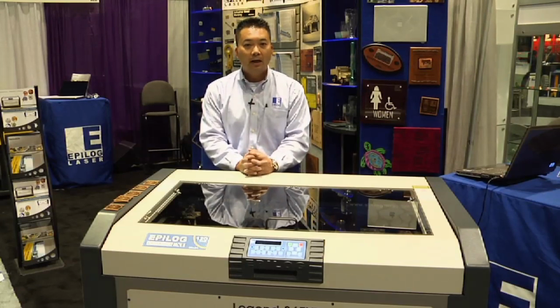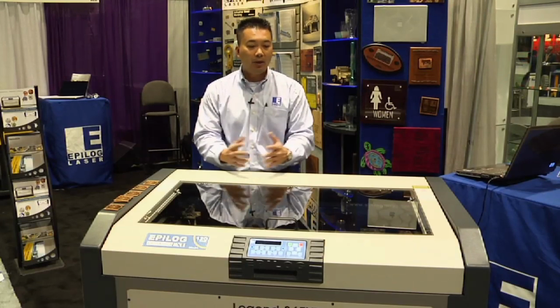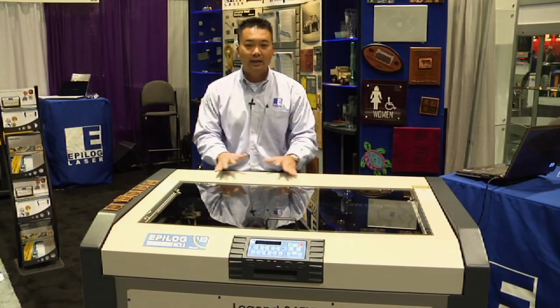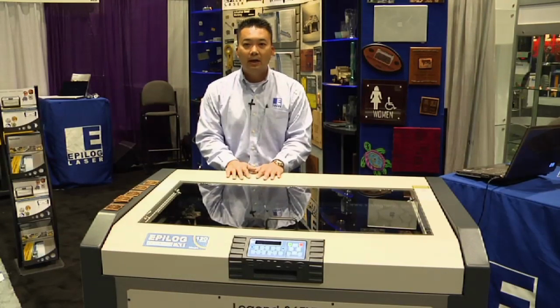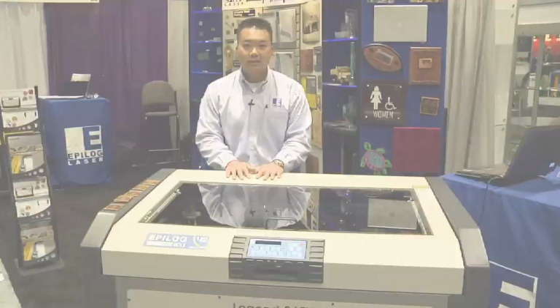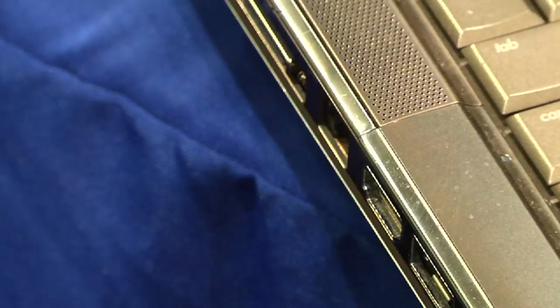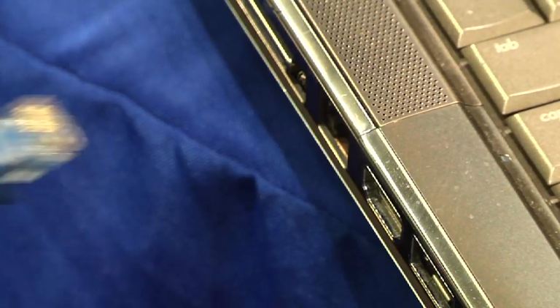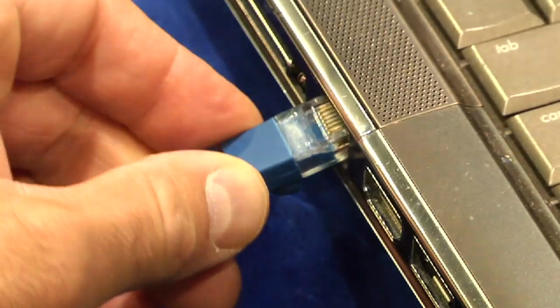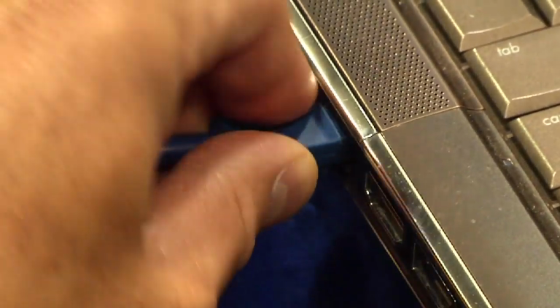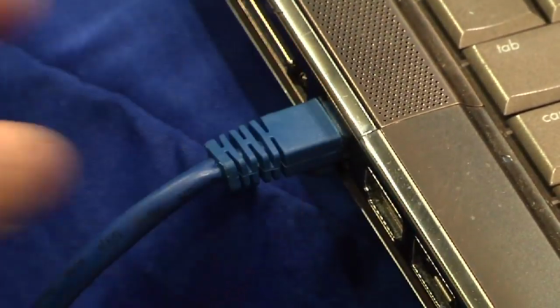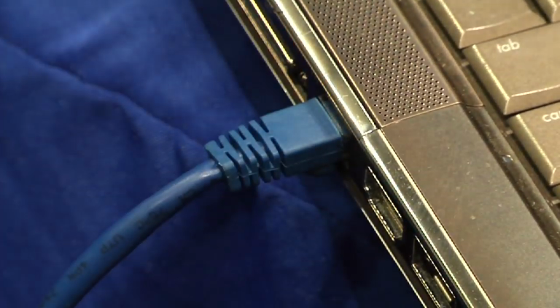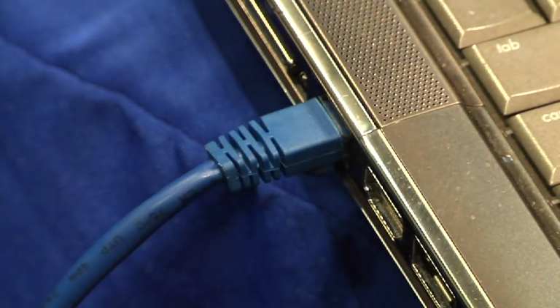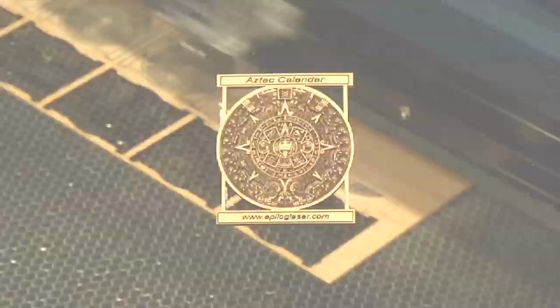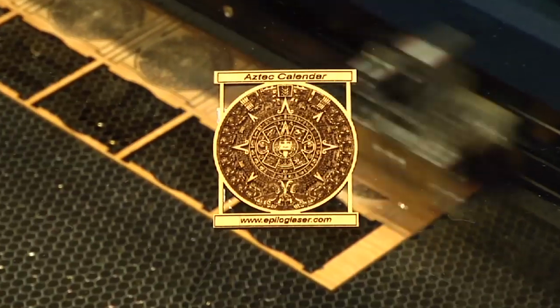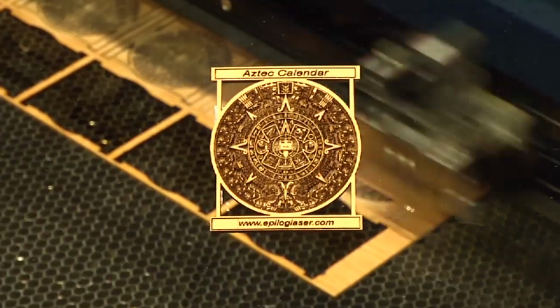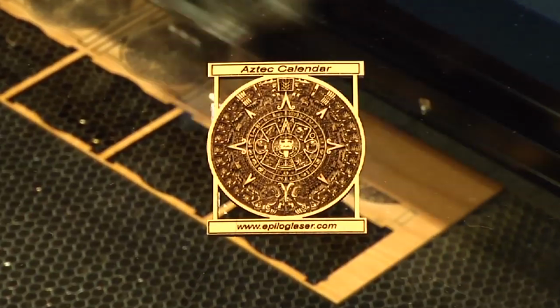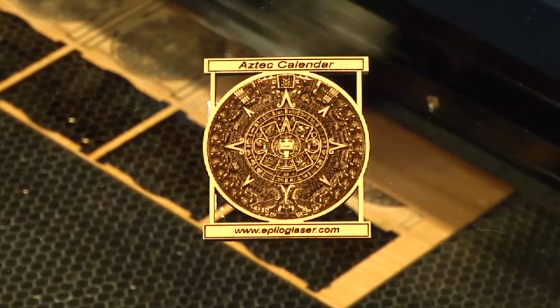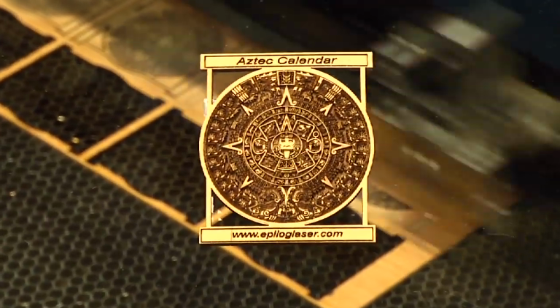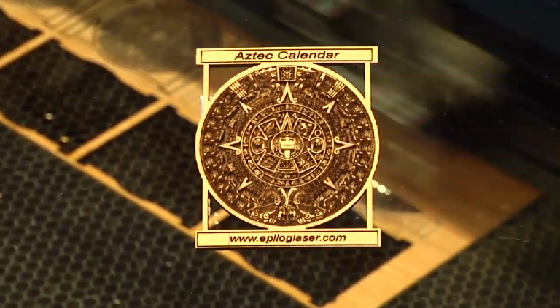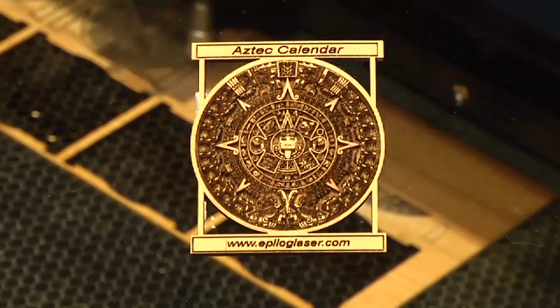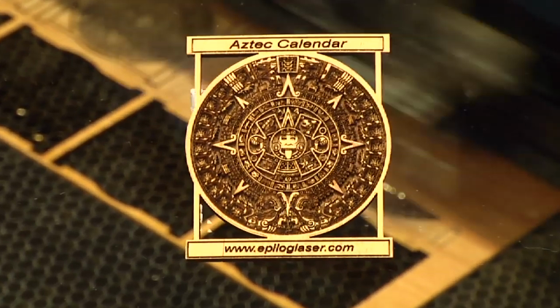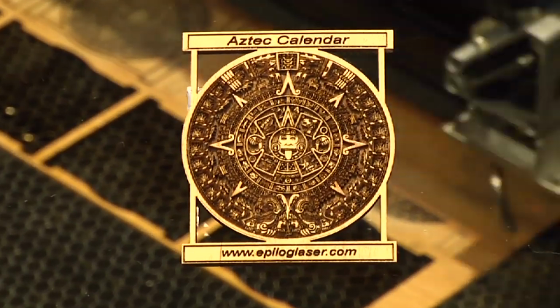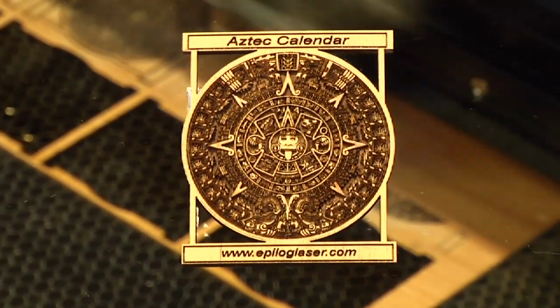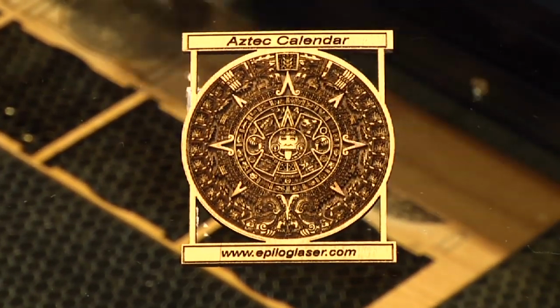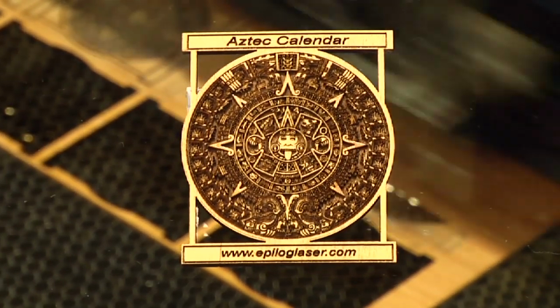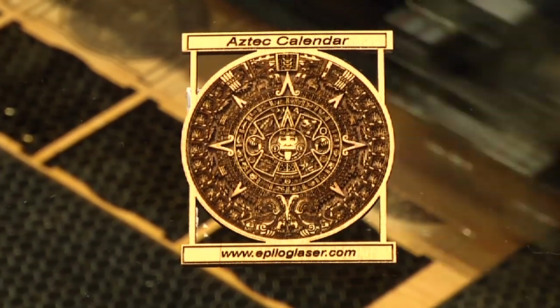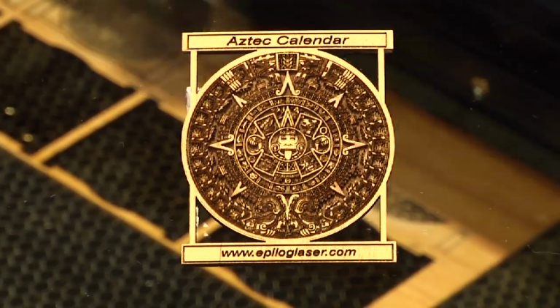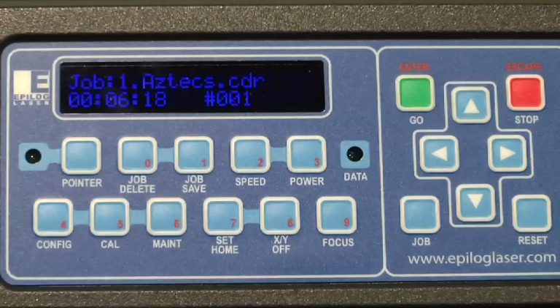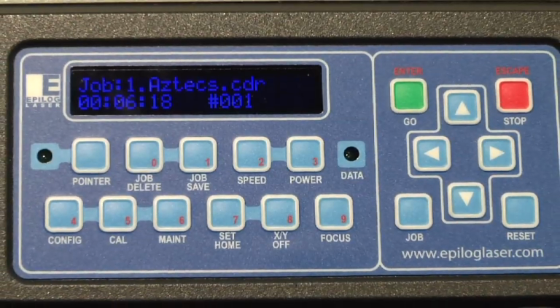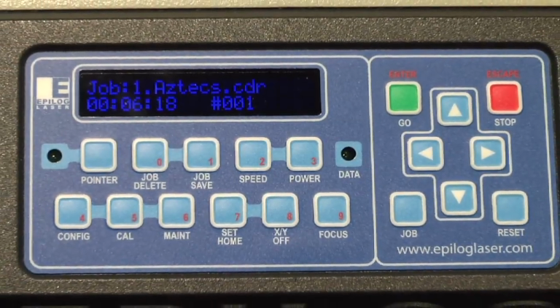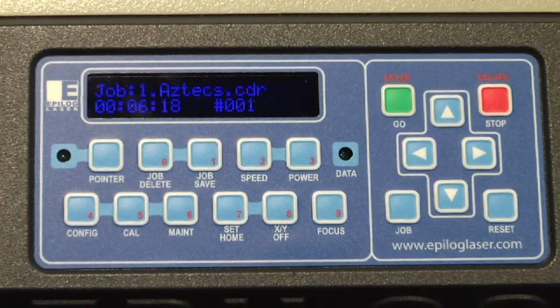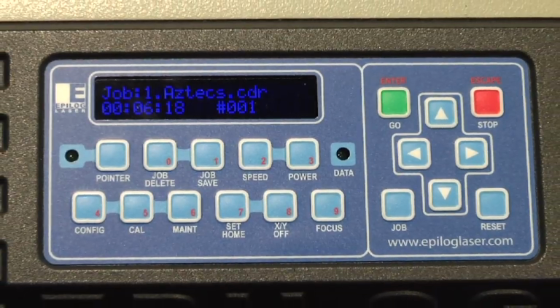The Epilog laser connects to your computer via USB or Ethernet, and it's also networkable. Think of the Epilog laser as your inkjet printer — printing to it is just as simple as printing to your paper printer.